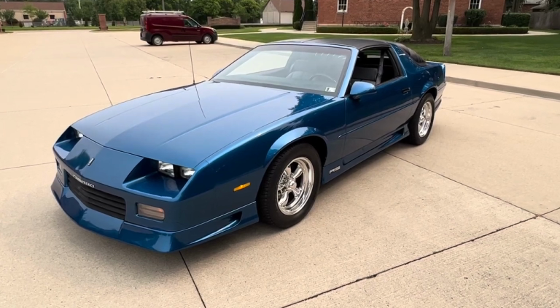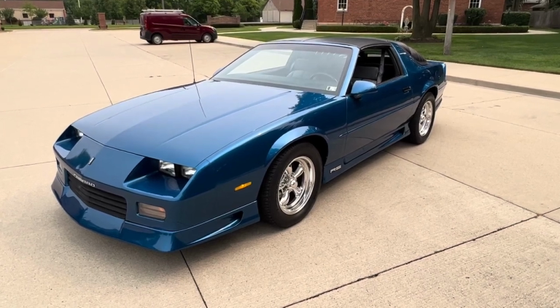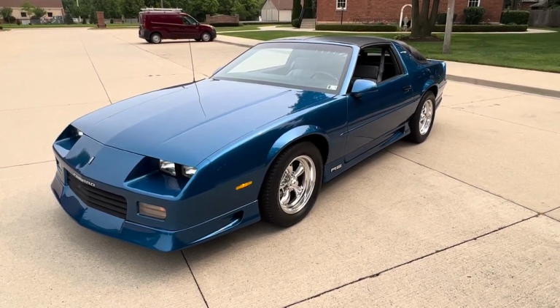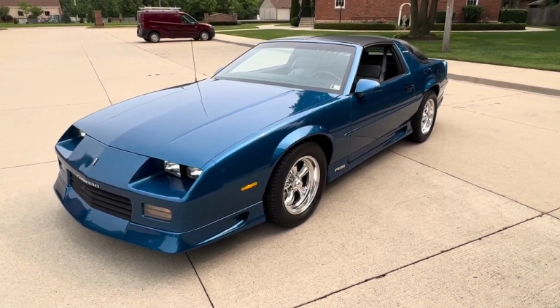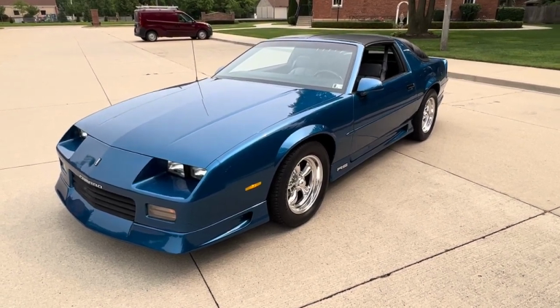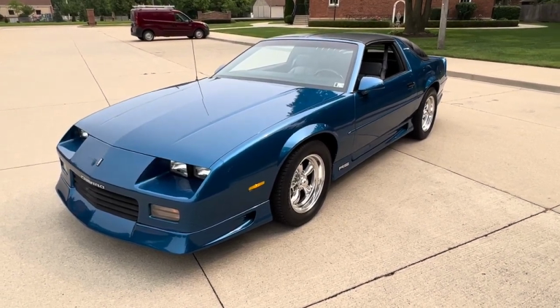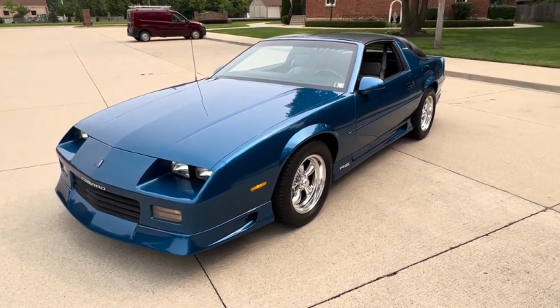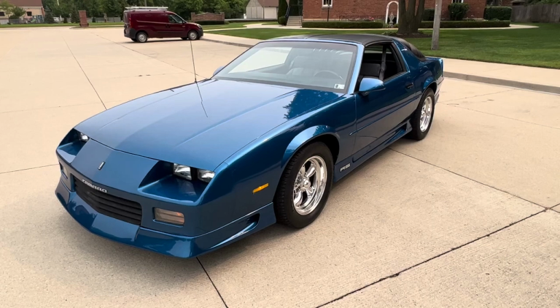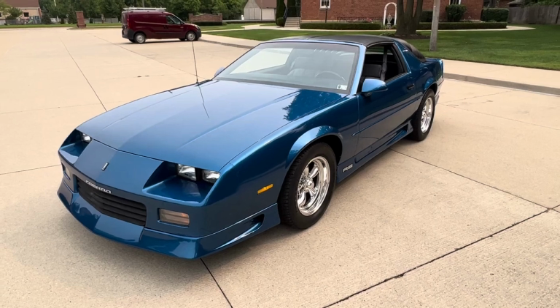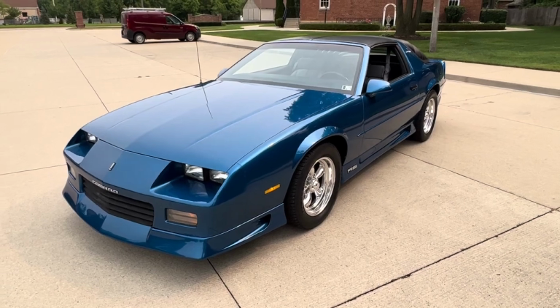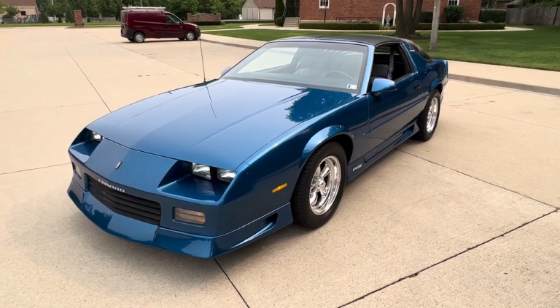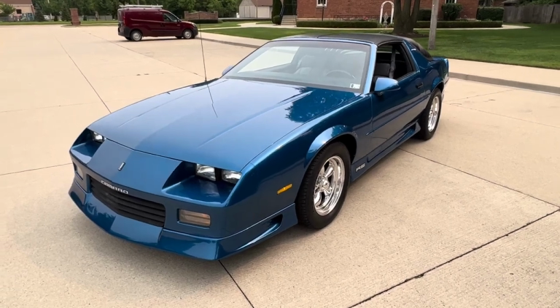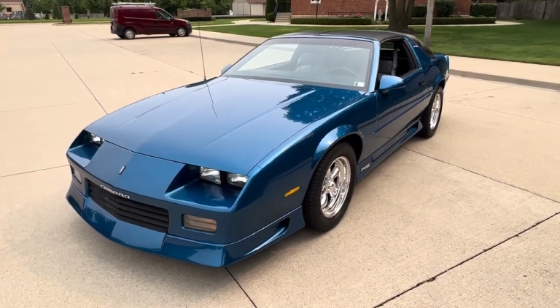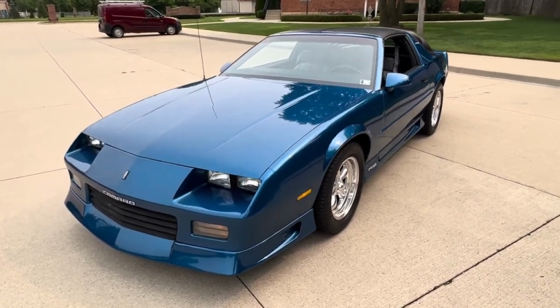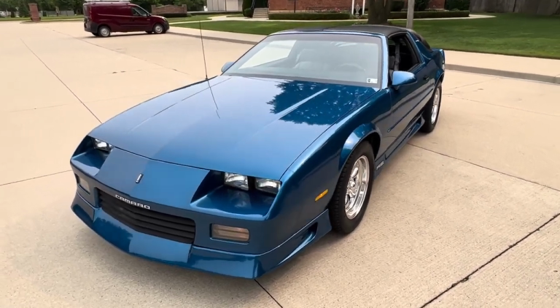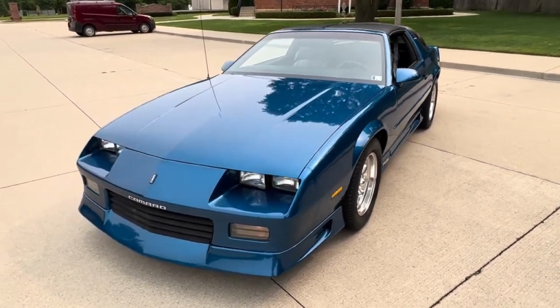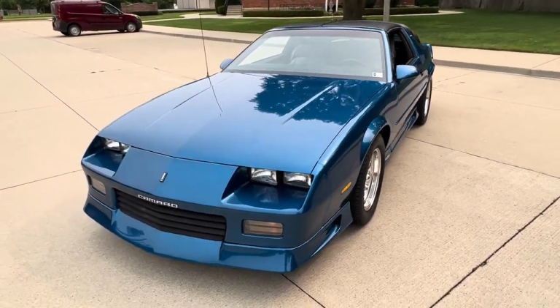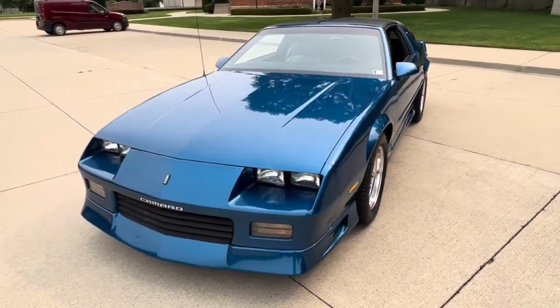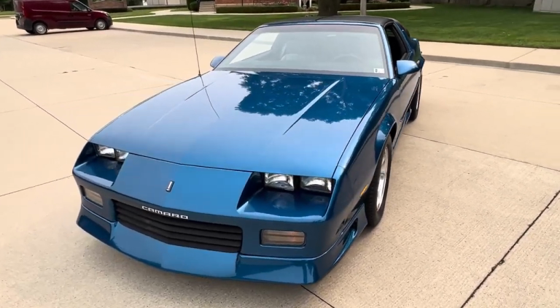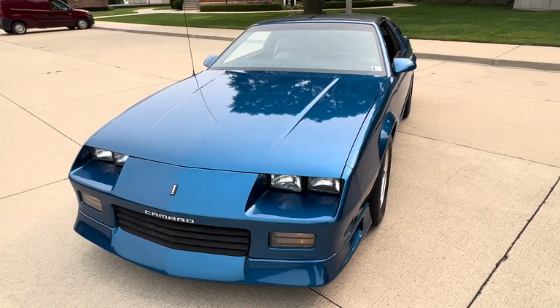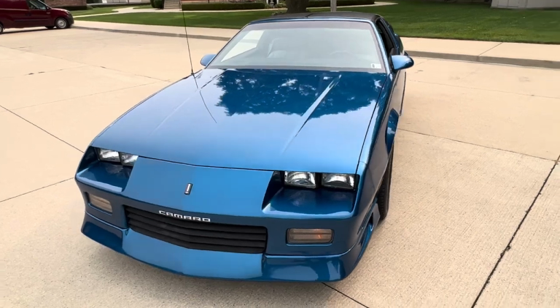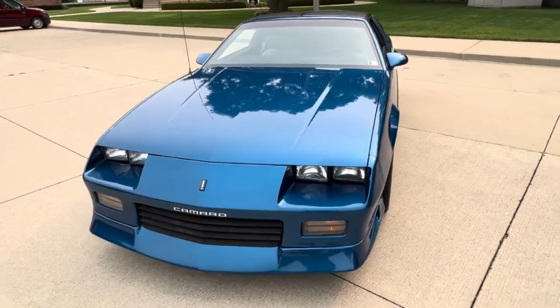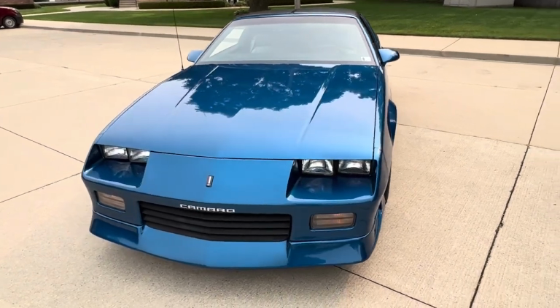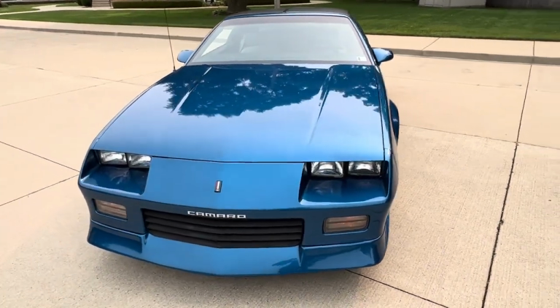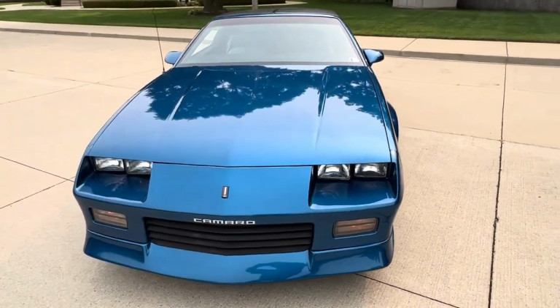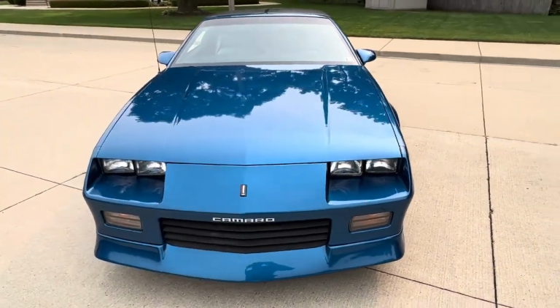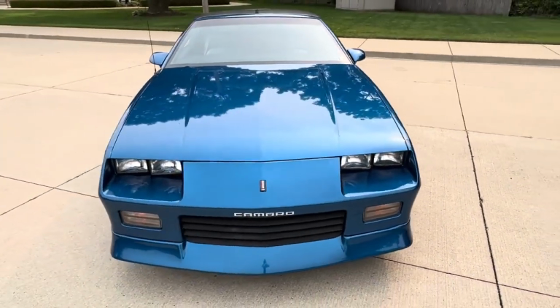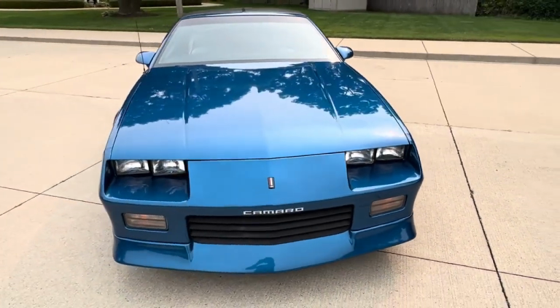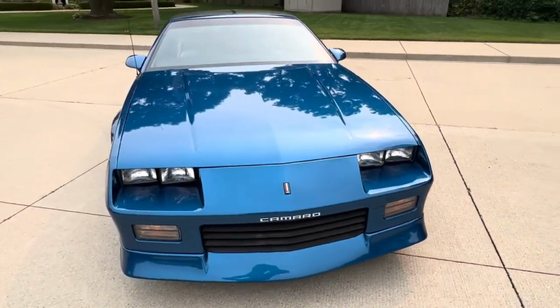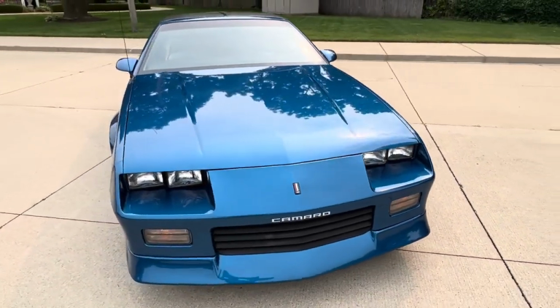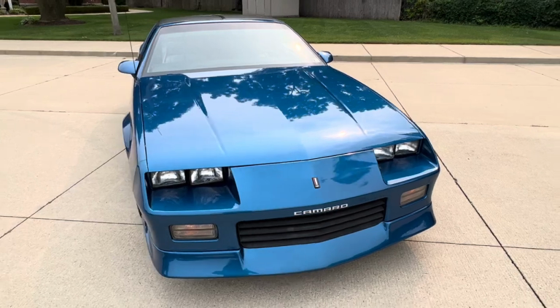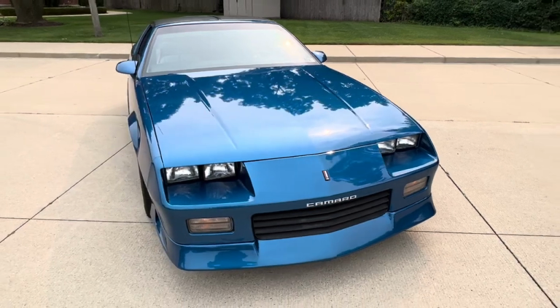Hello everyone, Dave here from Showdown. Let's take a little walk around a 1992 Camaro RS T-Top. We got a beautiful car, completely repainted. It's got the 5-liter 305 automatic trans, all your factory power options.